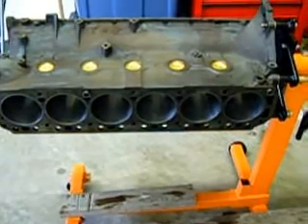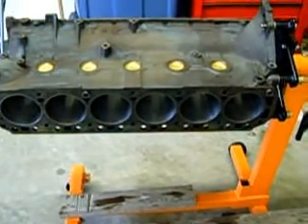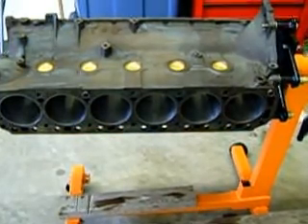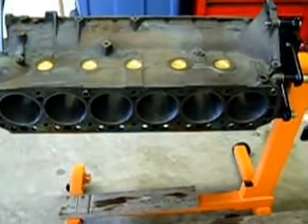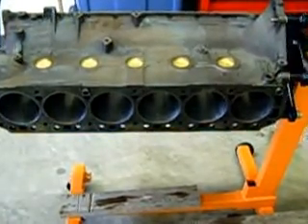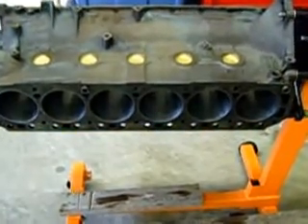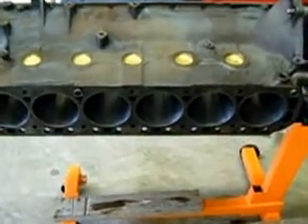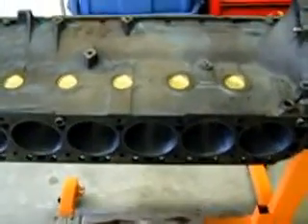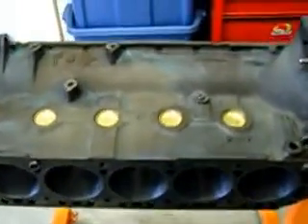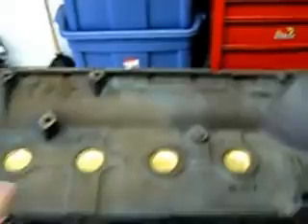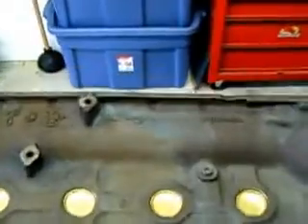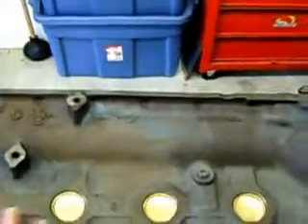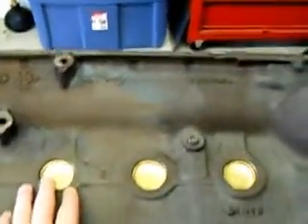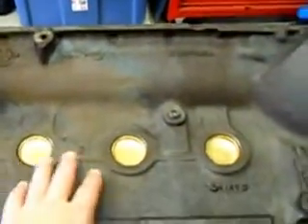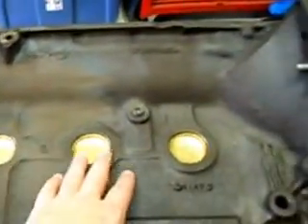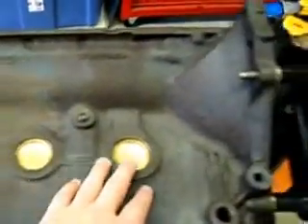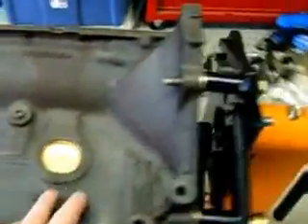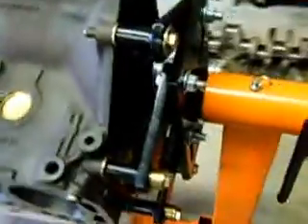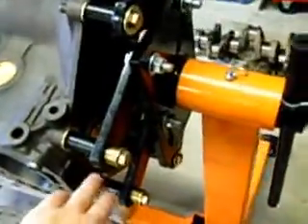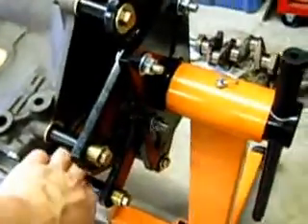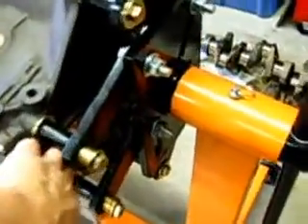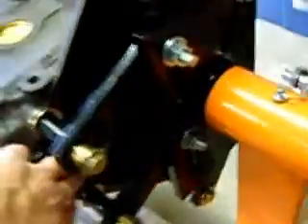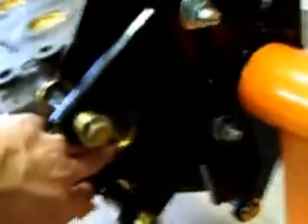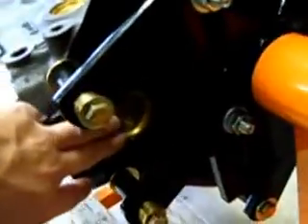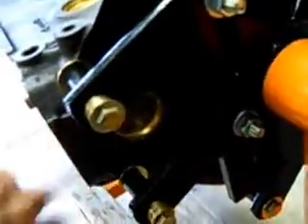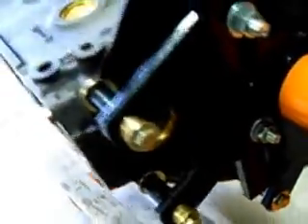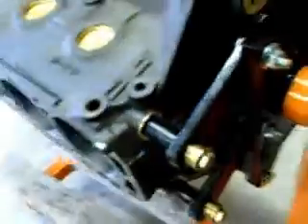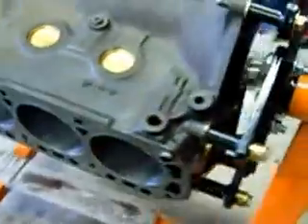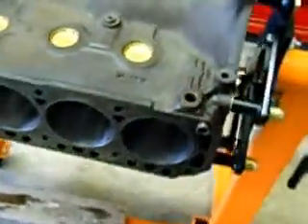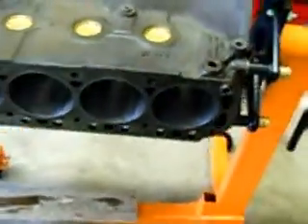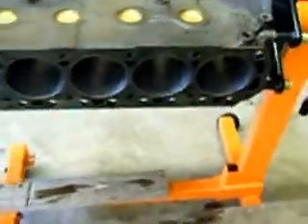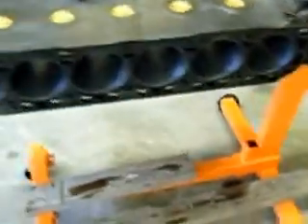It's bored 30 over, got the freeze plugs in — that's why it's on its side. Got one in the back that's on. Bored 30 over.